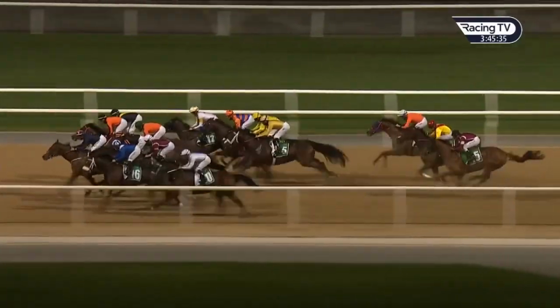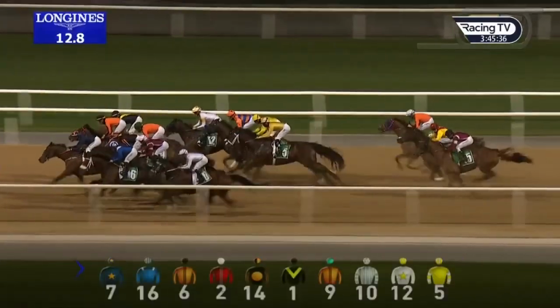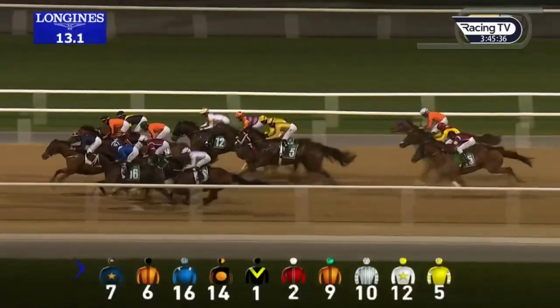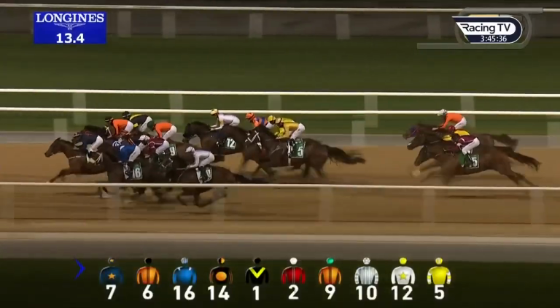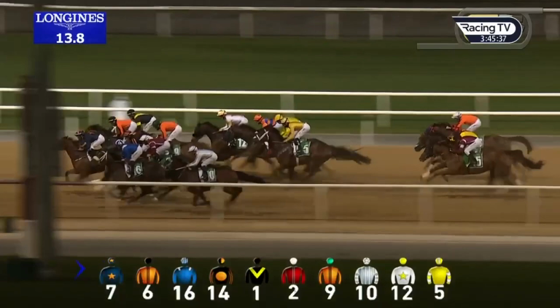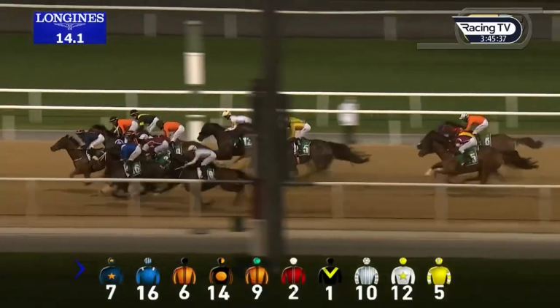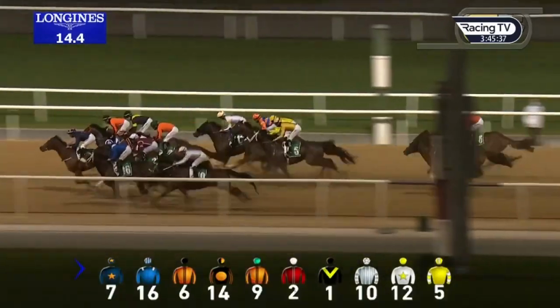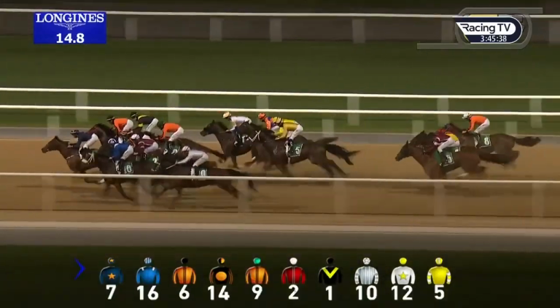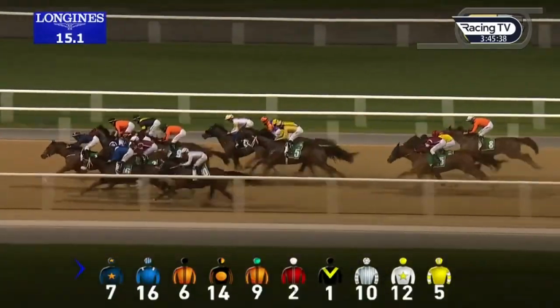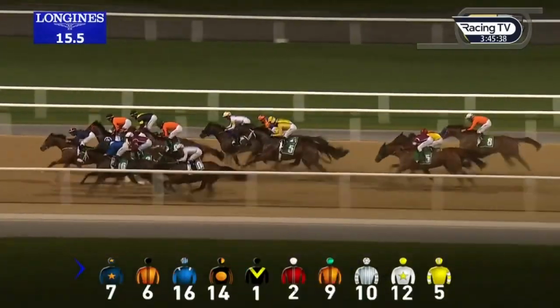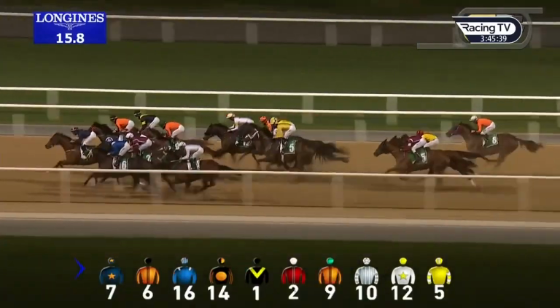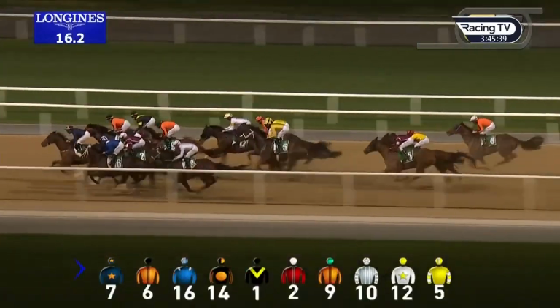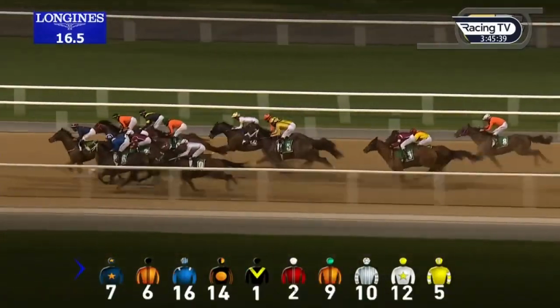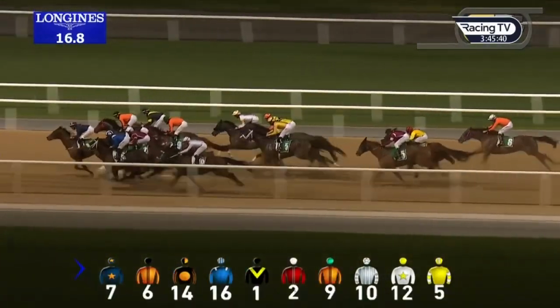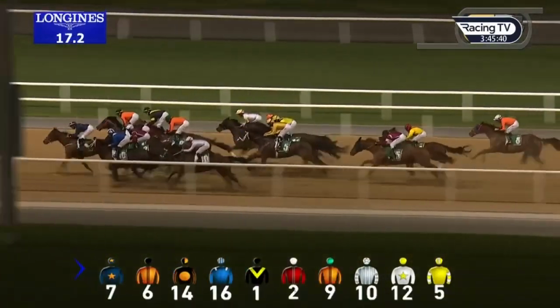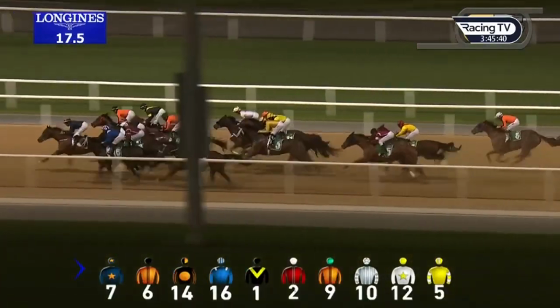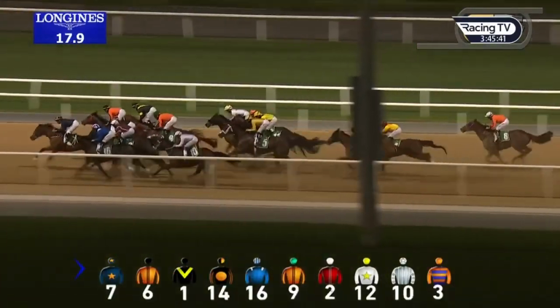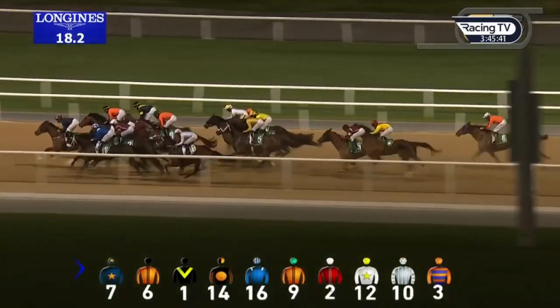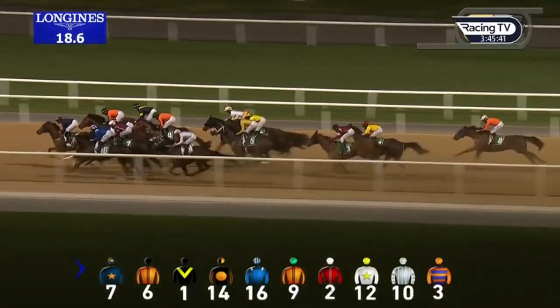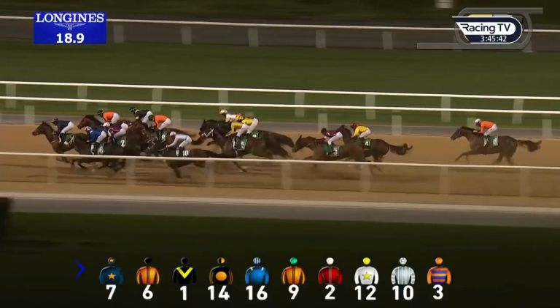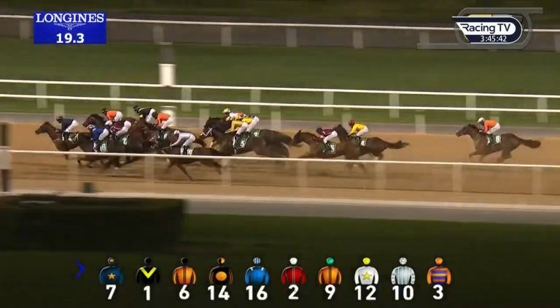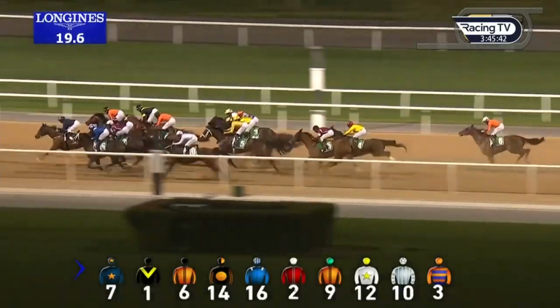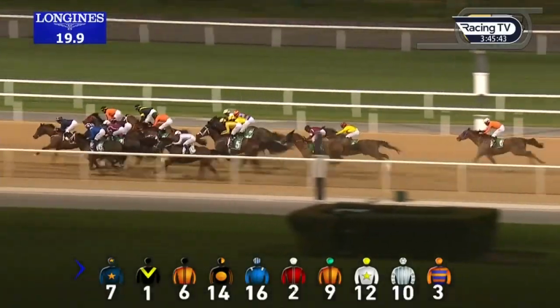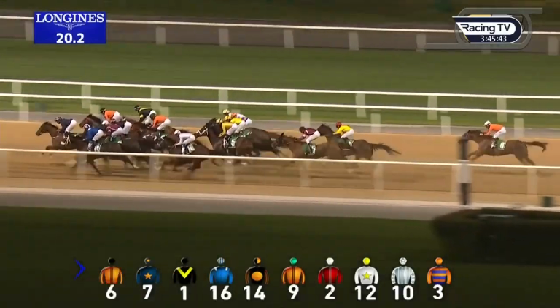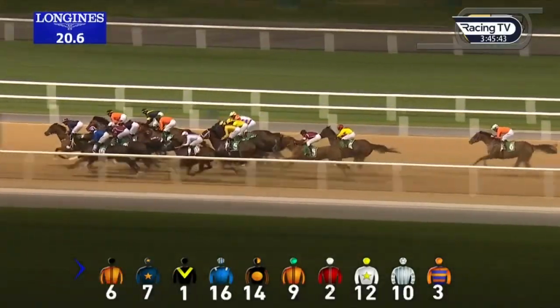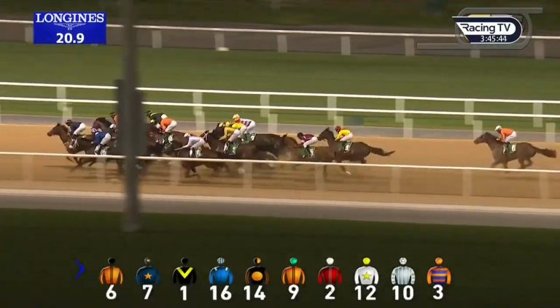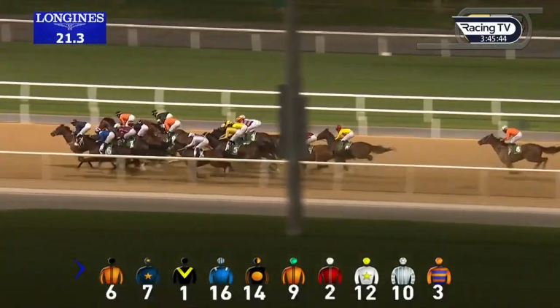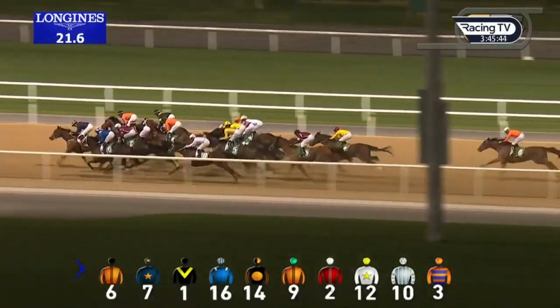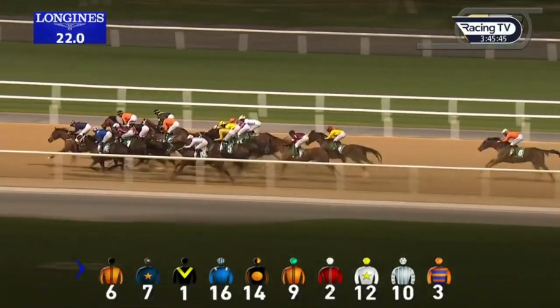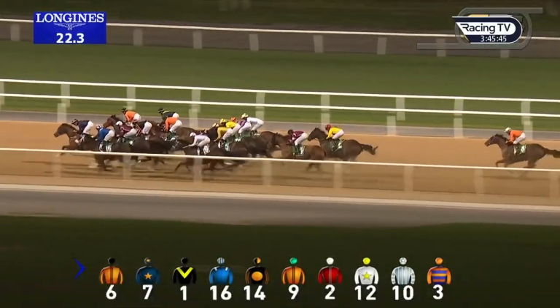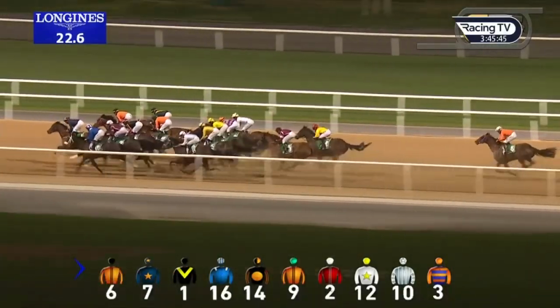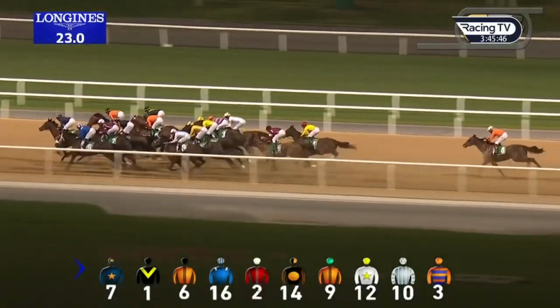Then comes Tabarak, the orange jacket and black cap. Island Rule is handy enough, that's in the maroon and white colours. Far Sky is on the far side. Then comes Davy Lamp, a couple of lengths behind the lead, the orange jacket and green cap.